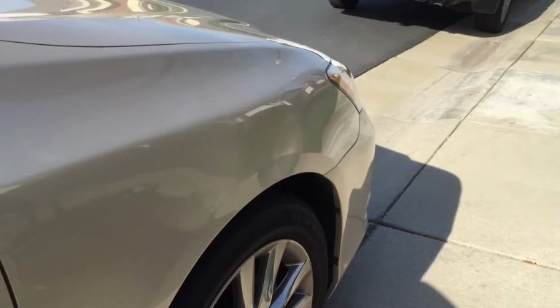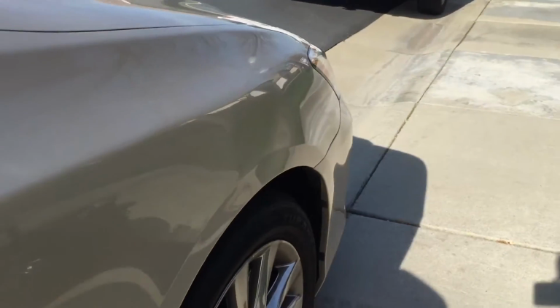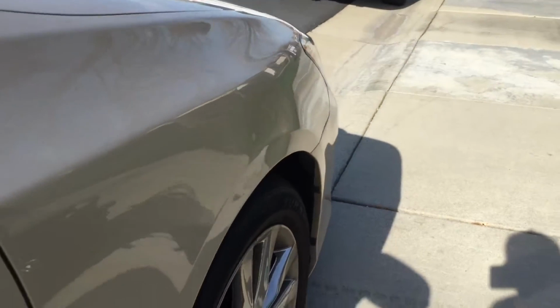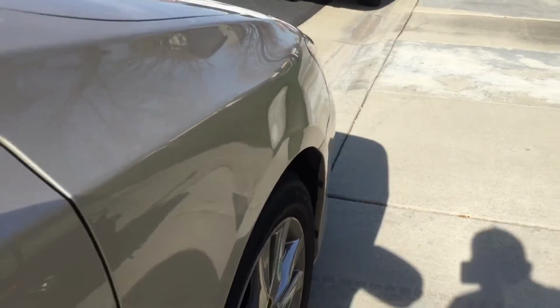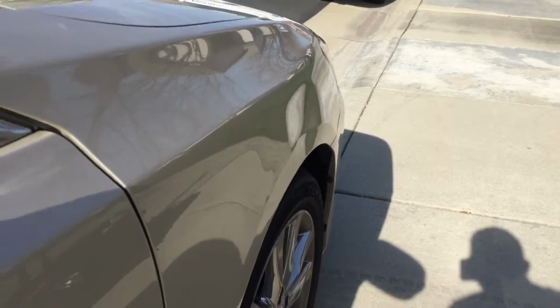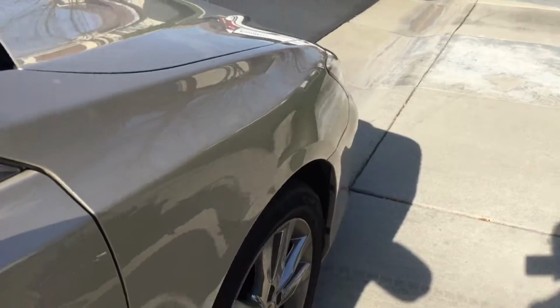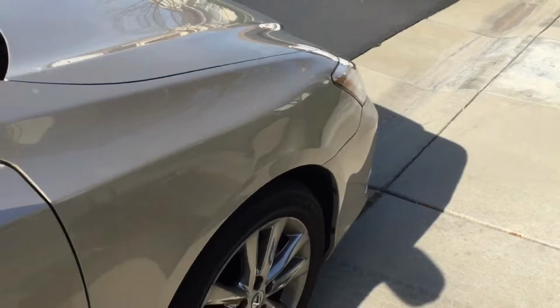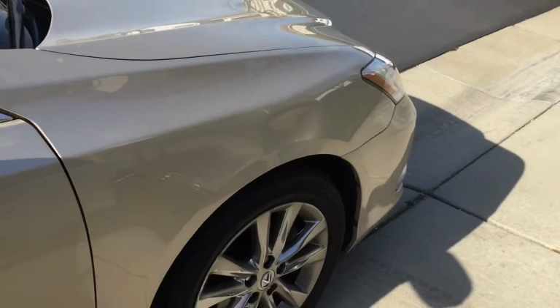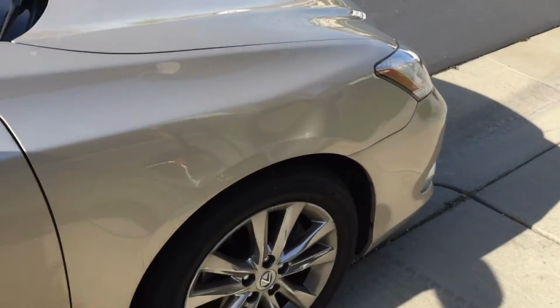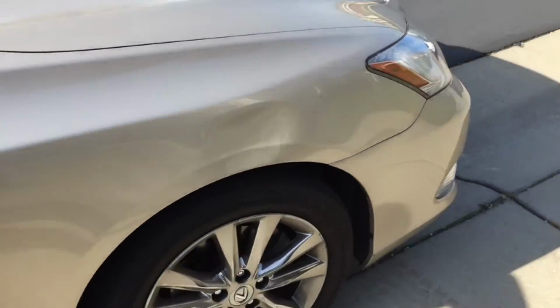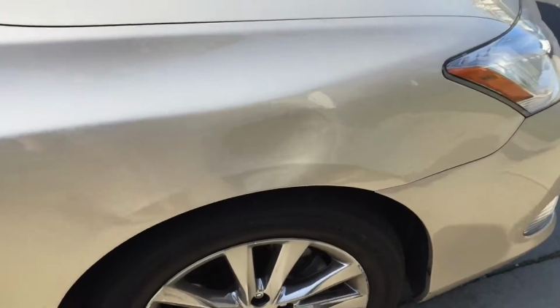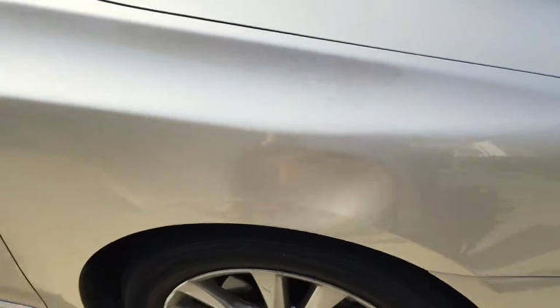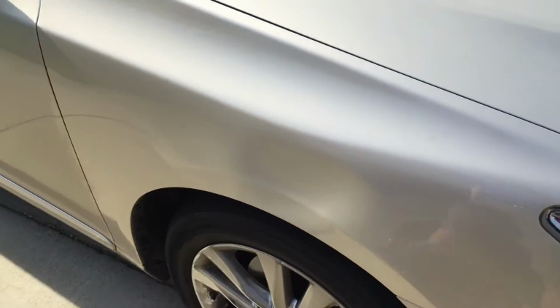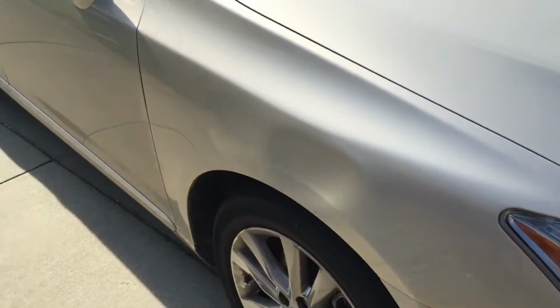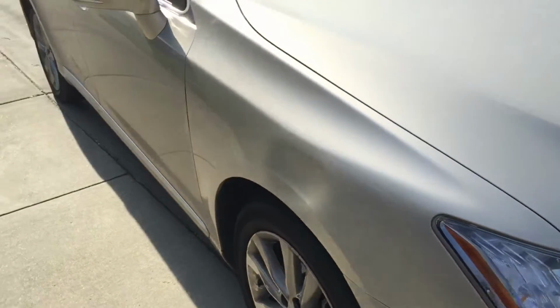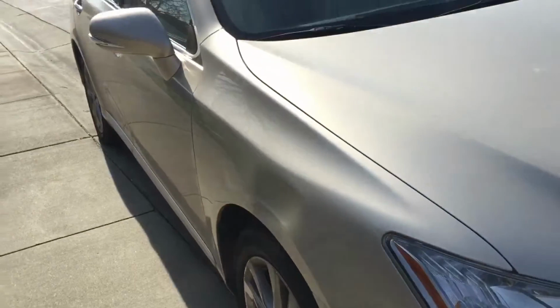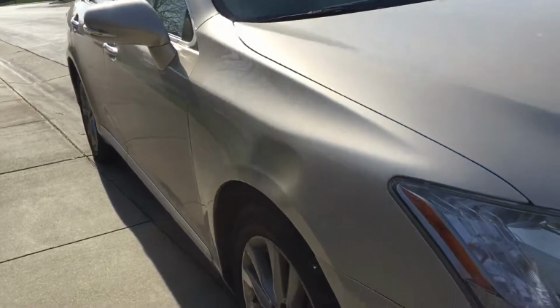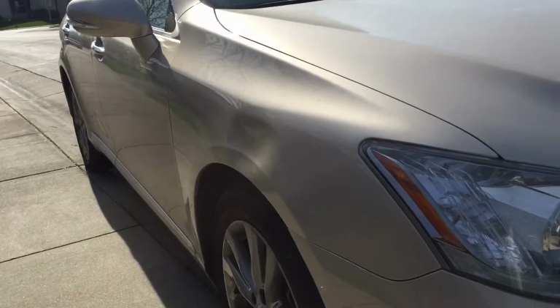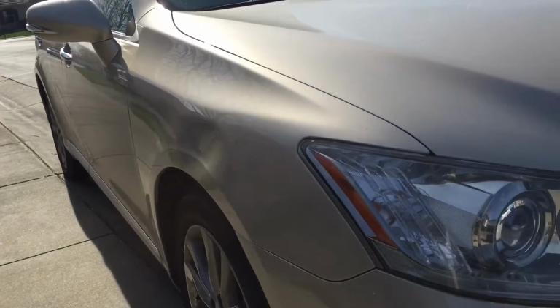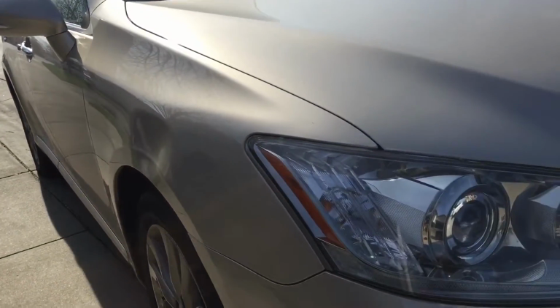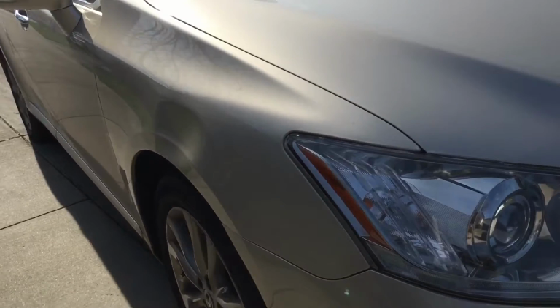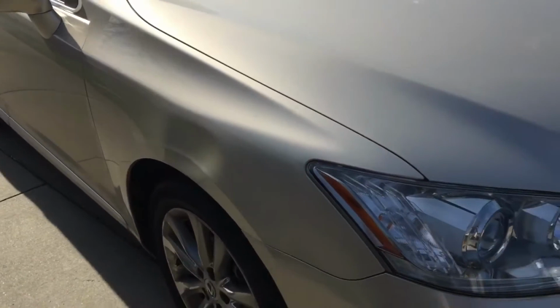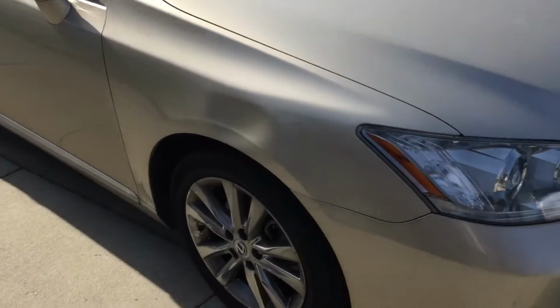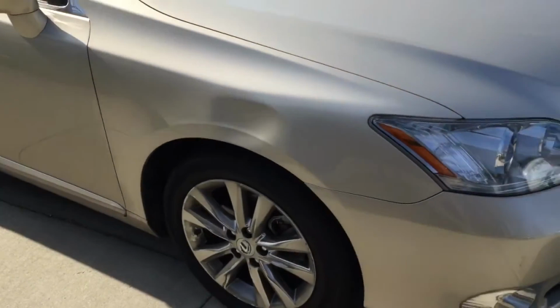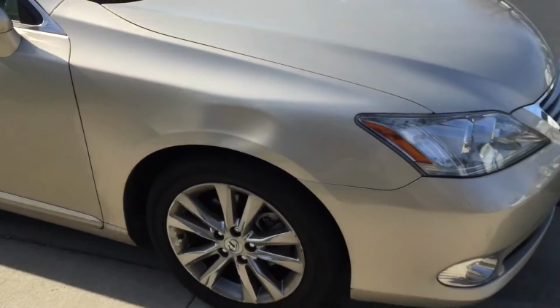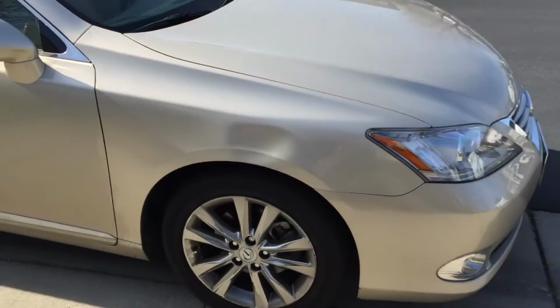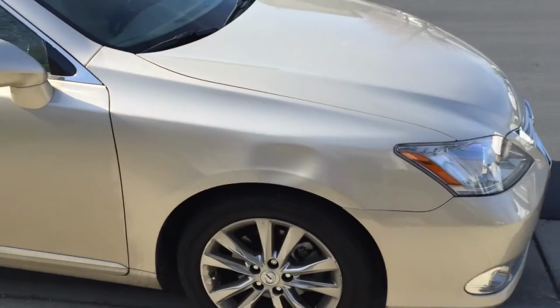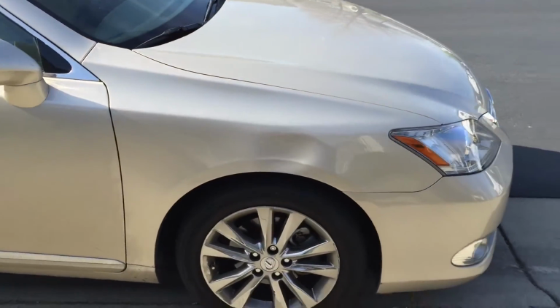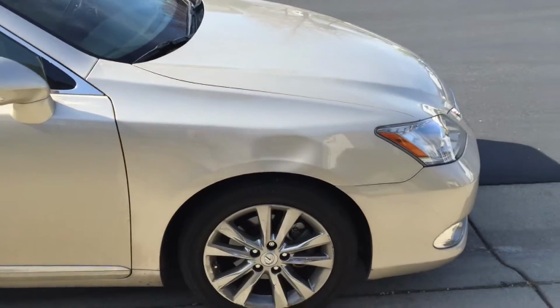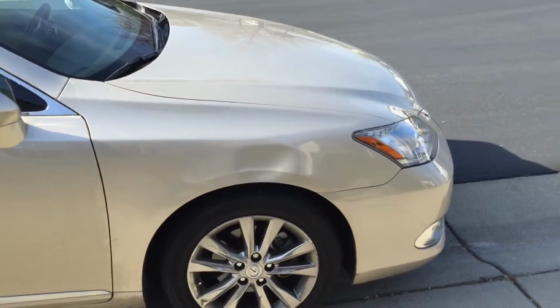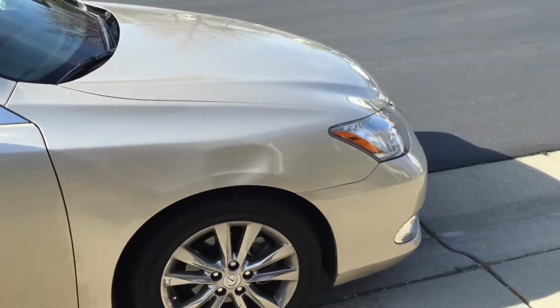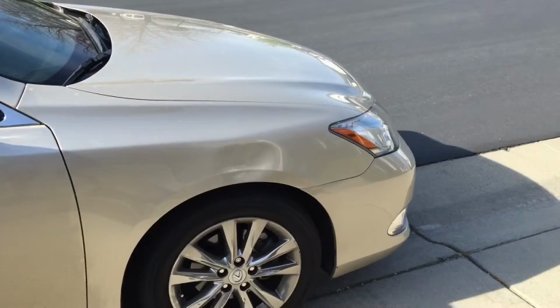Here's a Lexus fender. It was damaged by a lifted truck tire hitting the fender. We're going to repair this dent using paintless dent repair. We'll get behind the panel and push it out from the inside, as well as using exterior tapping methods for this repair.